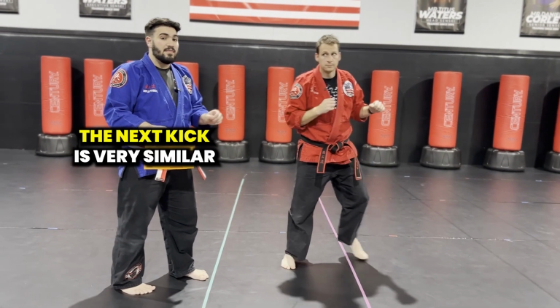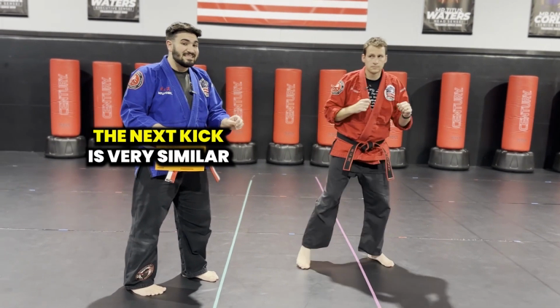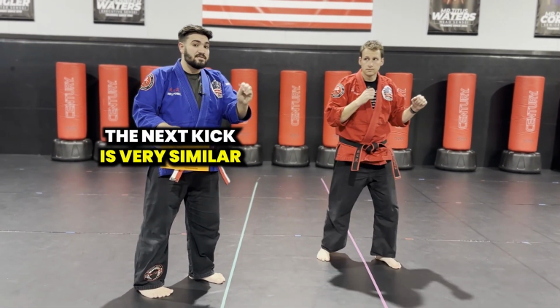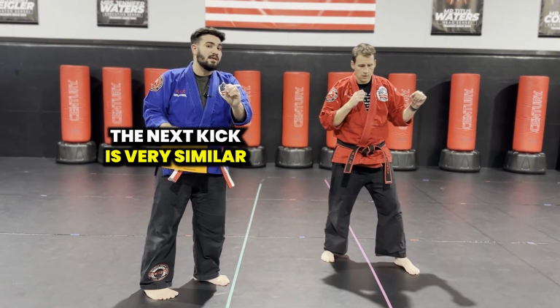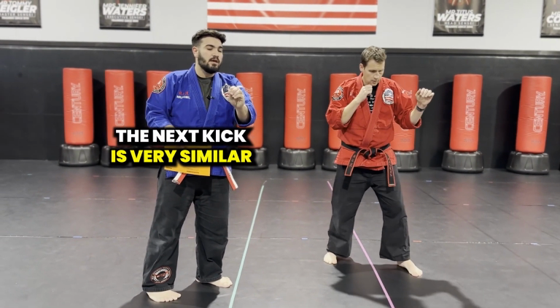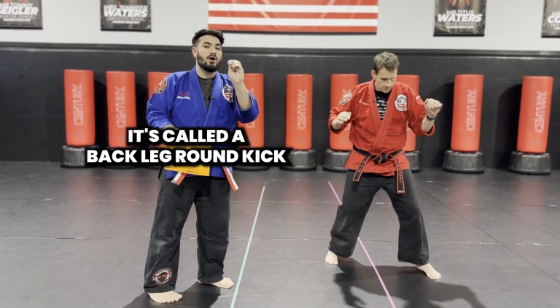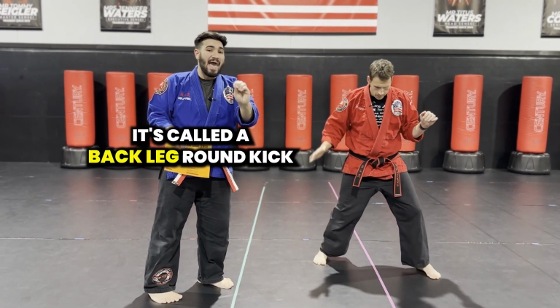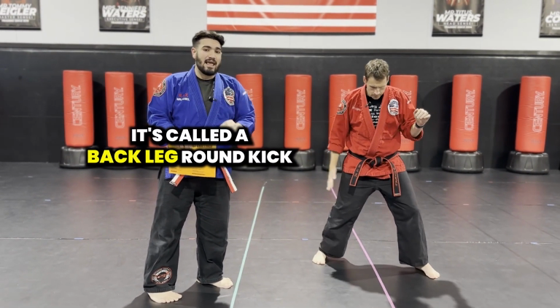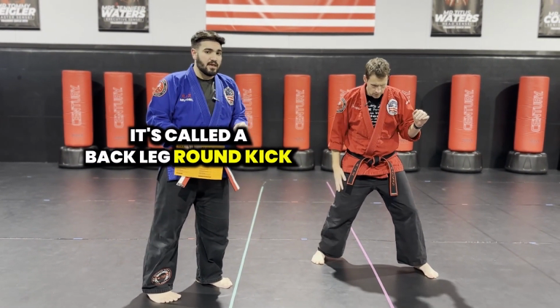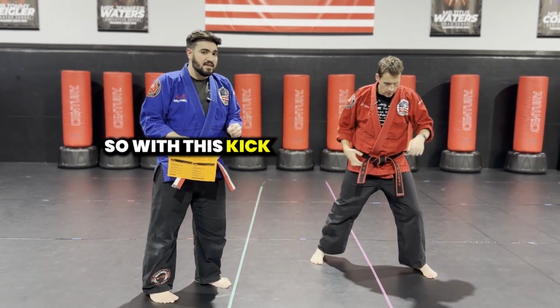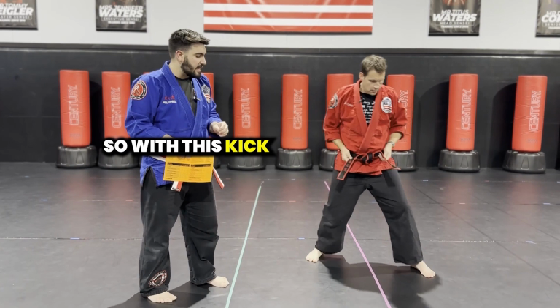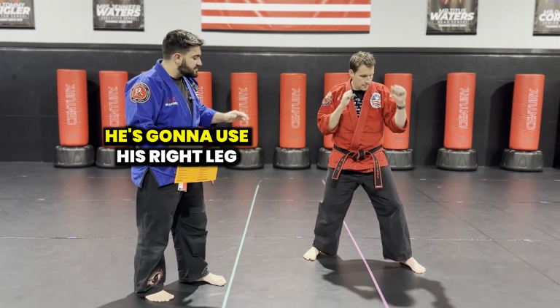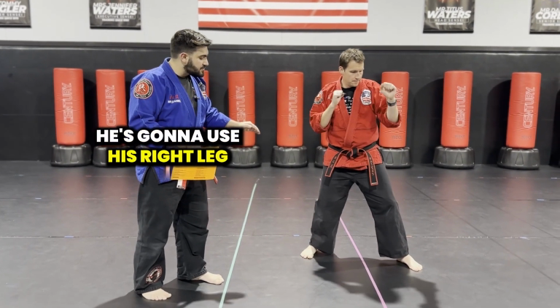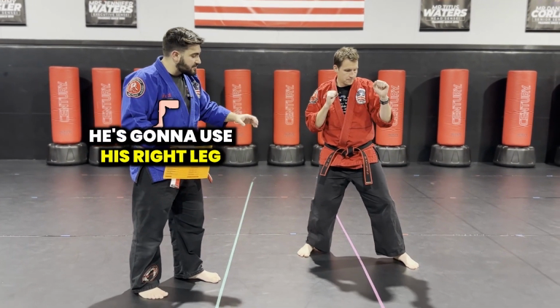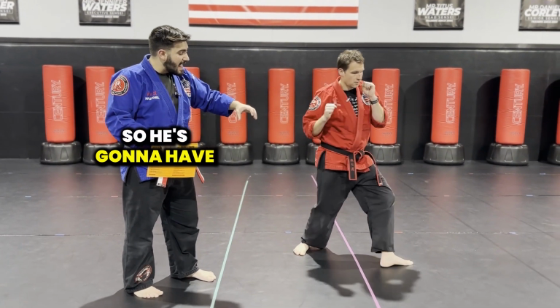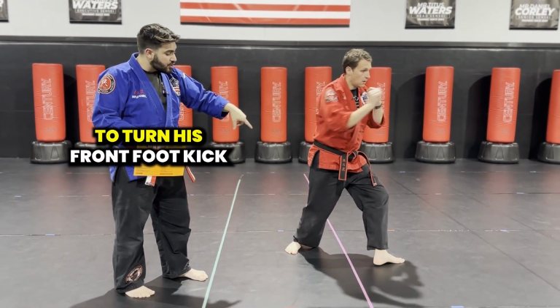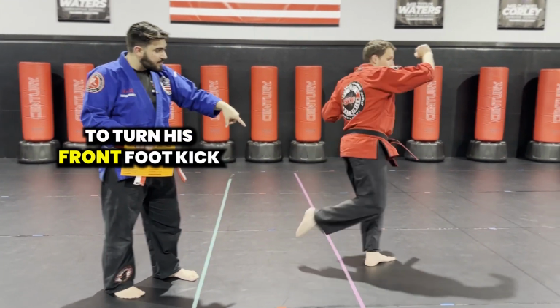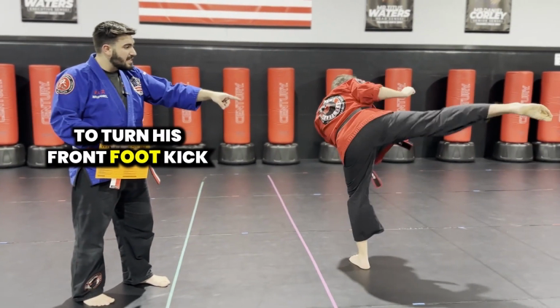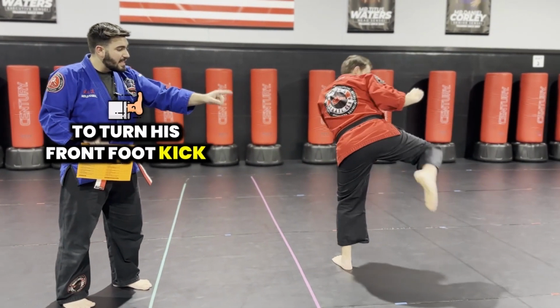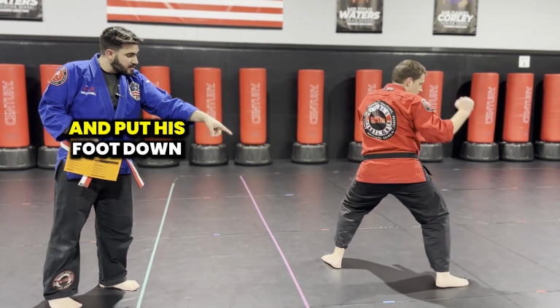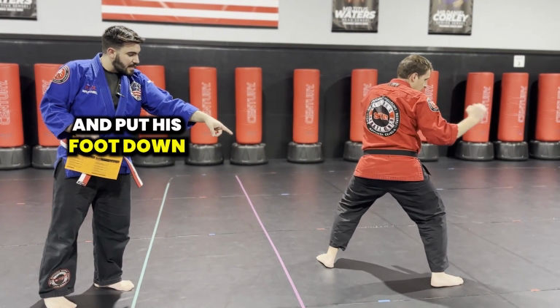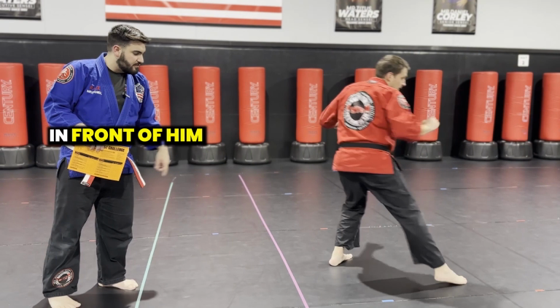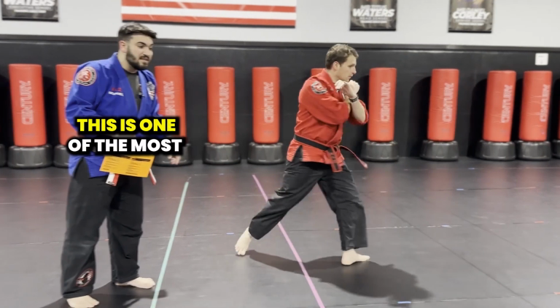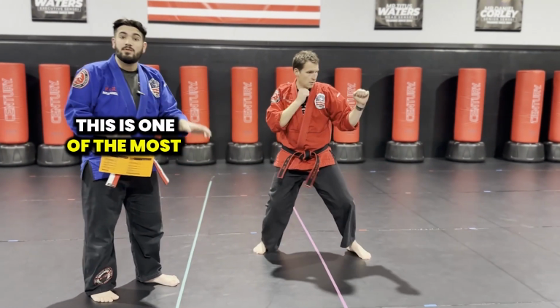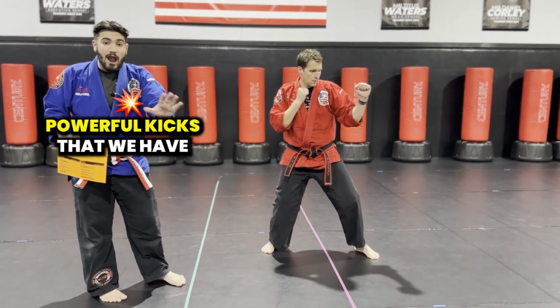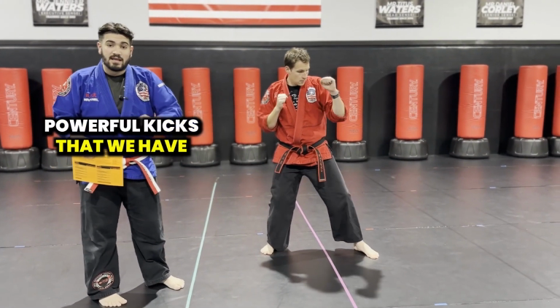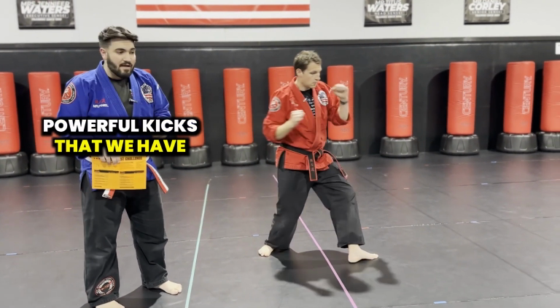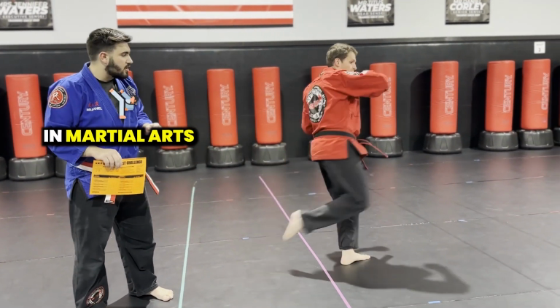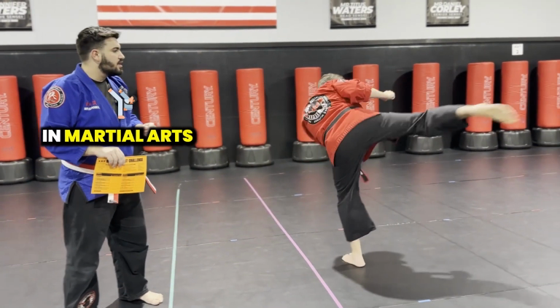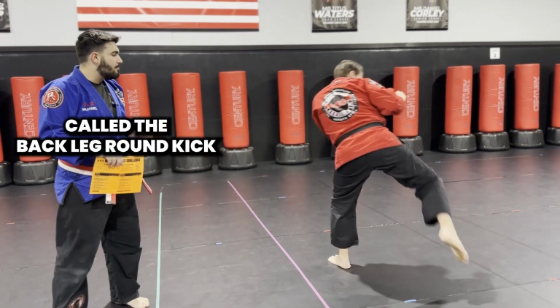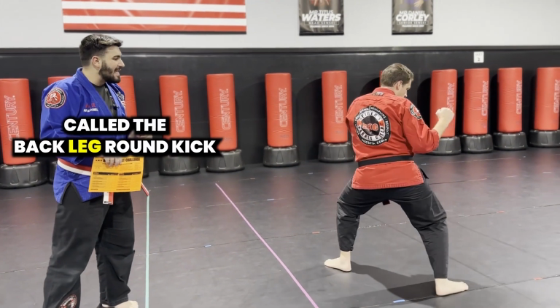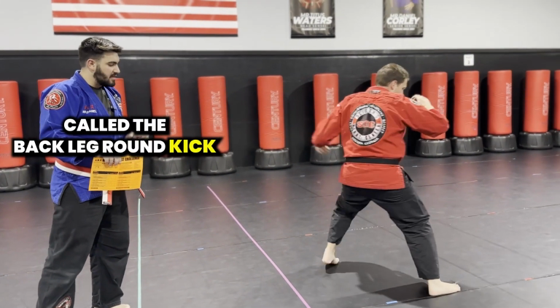The next kick is very similar. It's called a back leg round kick. With this kick, he's going to use his right leg. He's going to have to turn his front foot, kick and put his foot down in front of him. This is one of the most powerful kicks that we have in martial arts, called the back leg round kick.